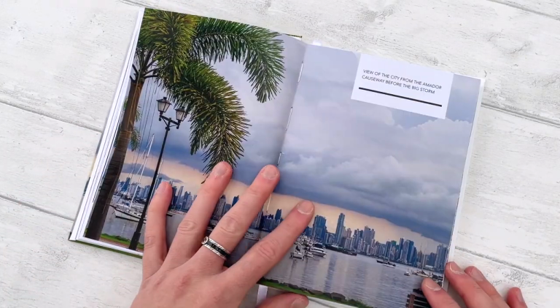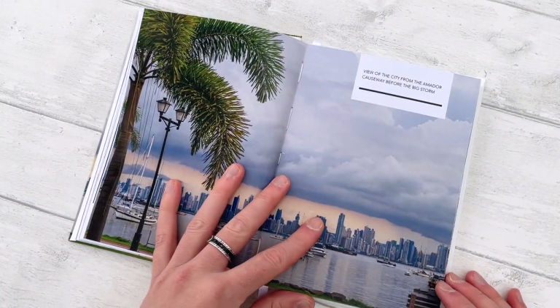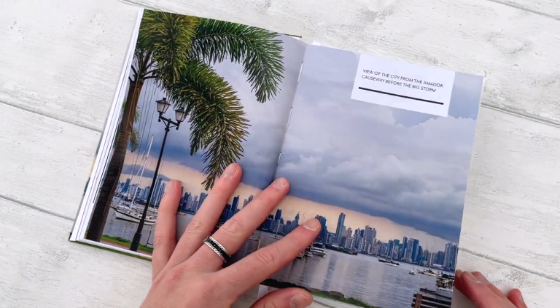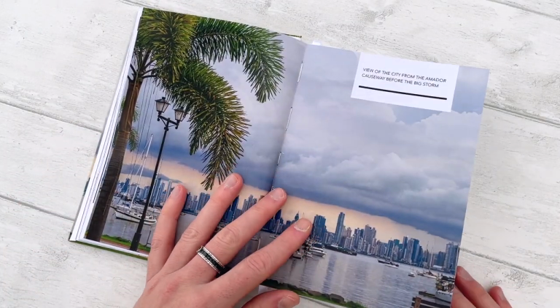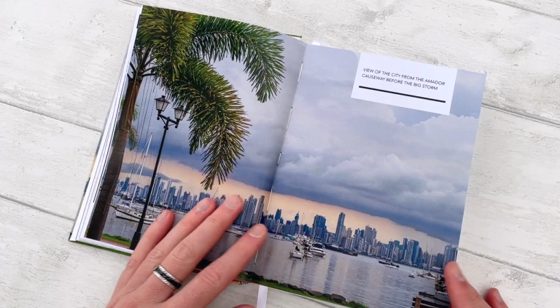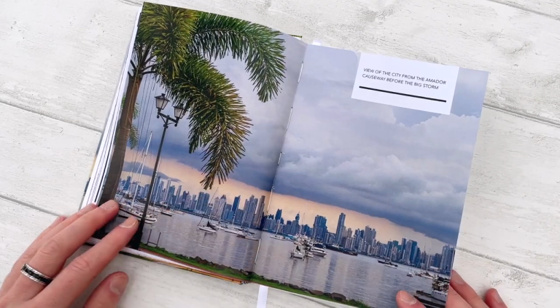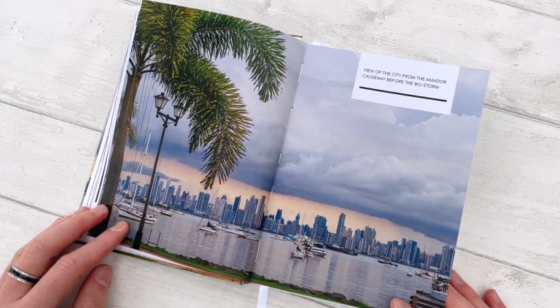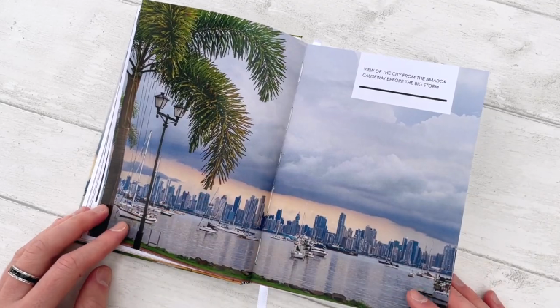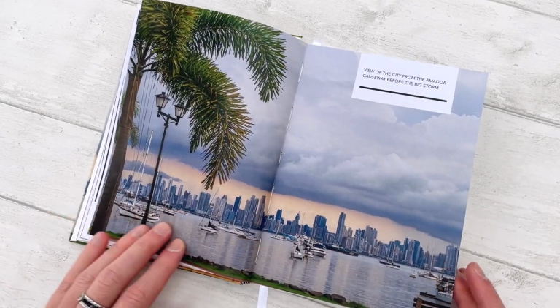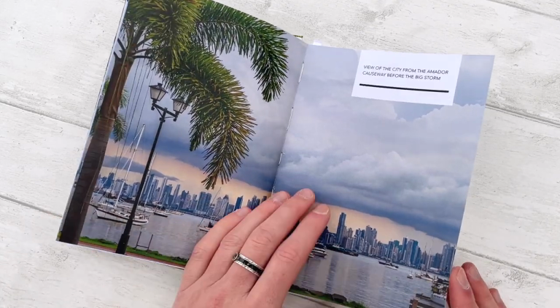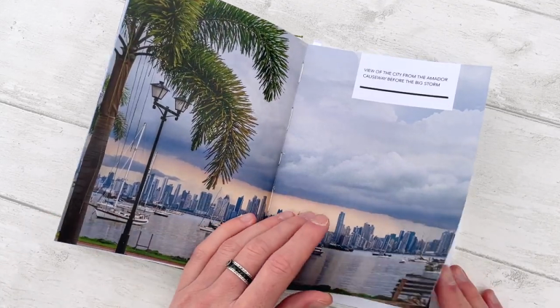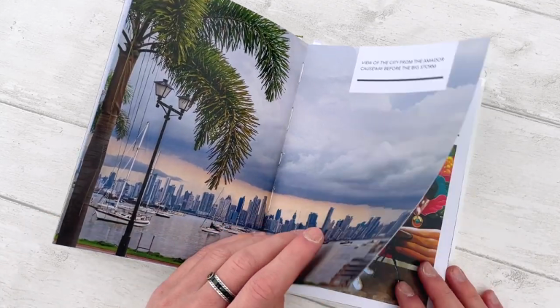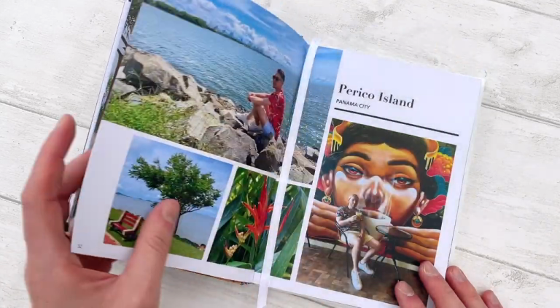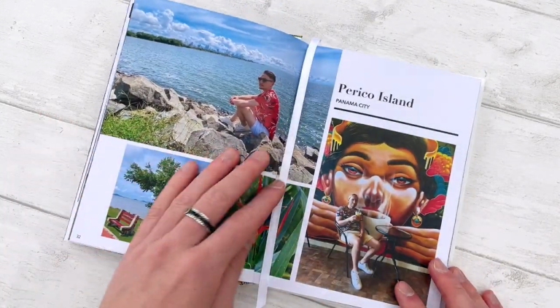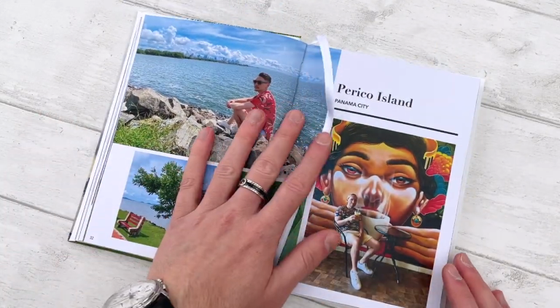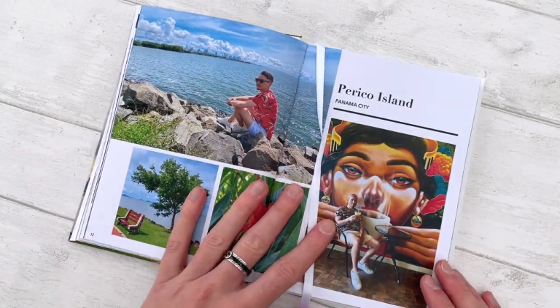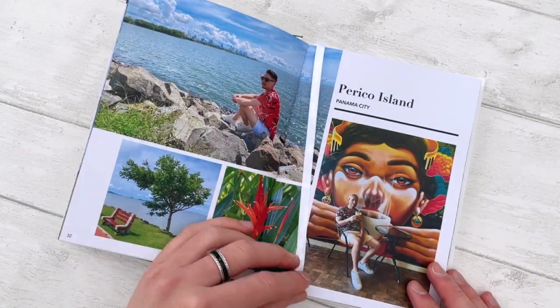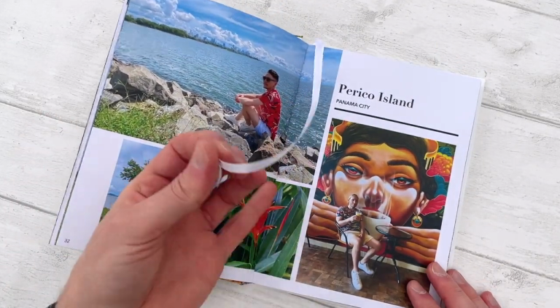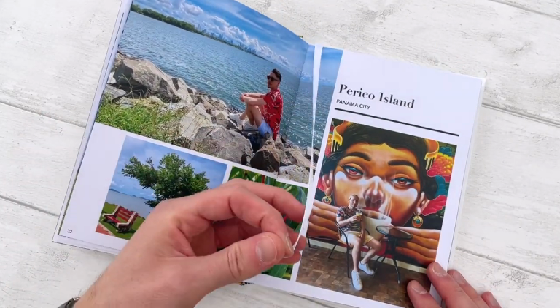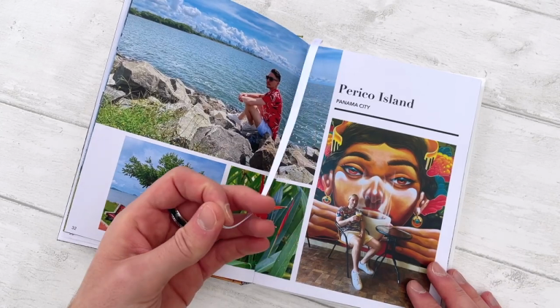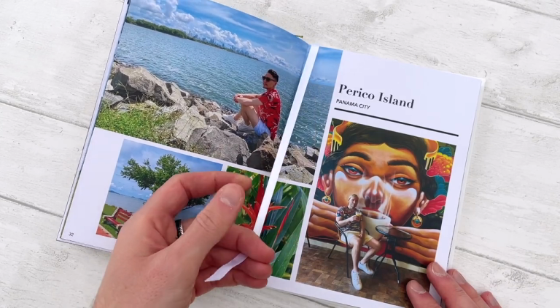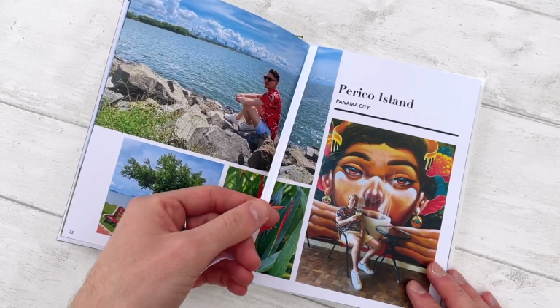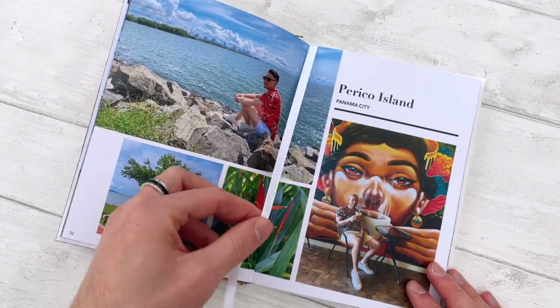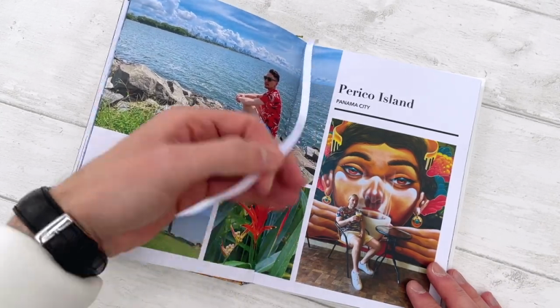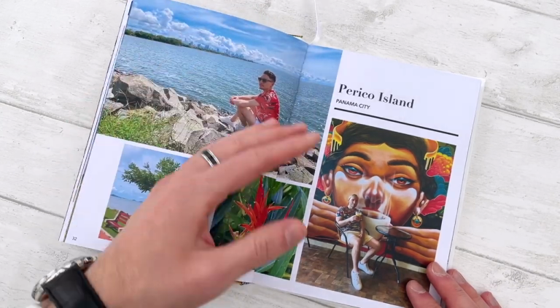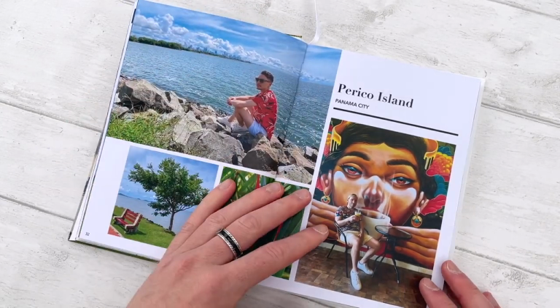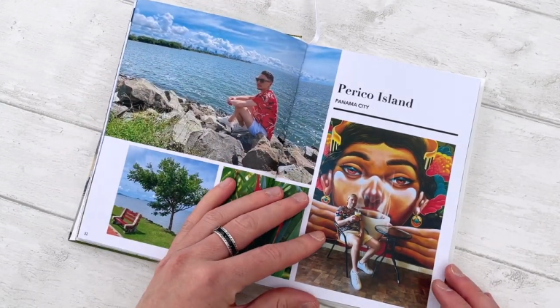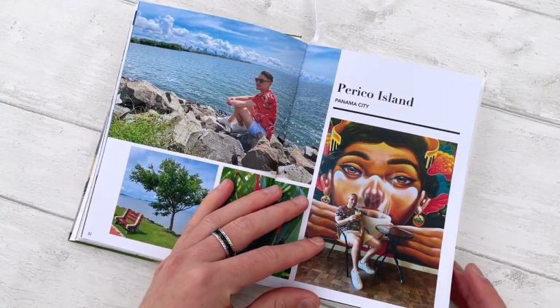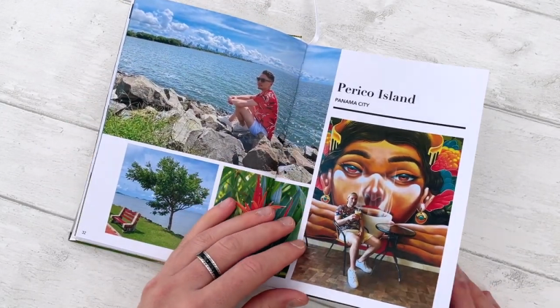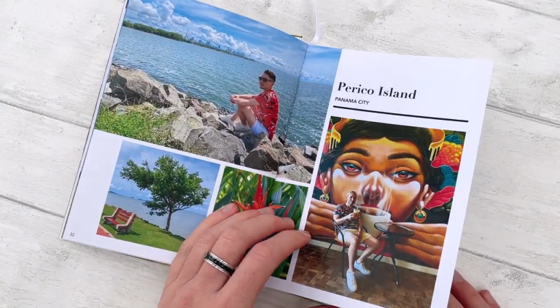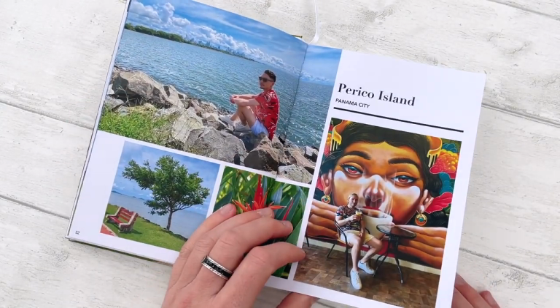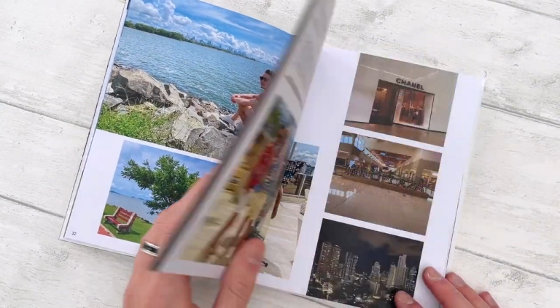Another full bleed image — this was the view from the causeway, there was a big storm coming. And I have a little ribbon that I can use inside the book as a bookmark.